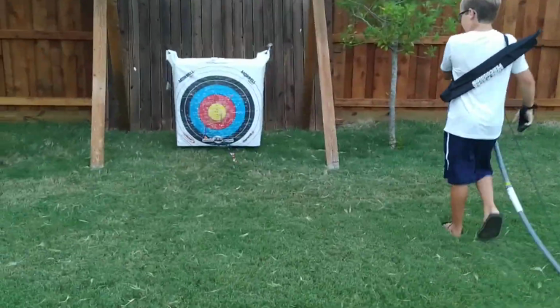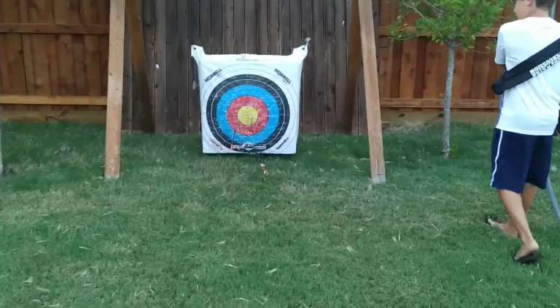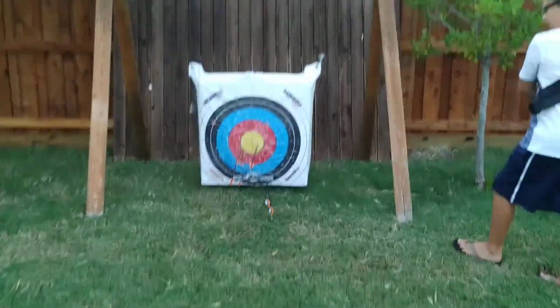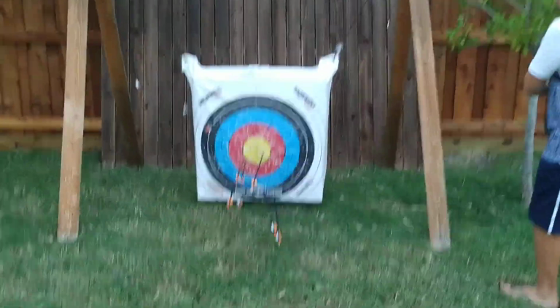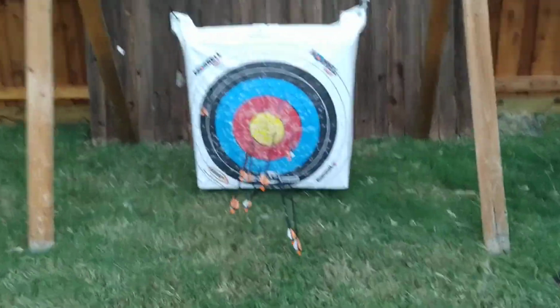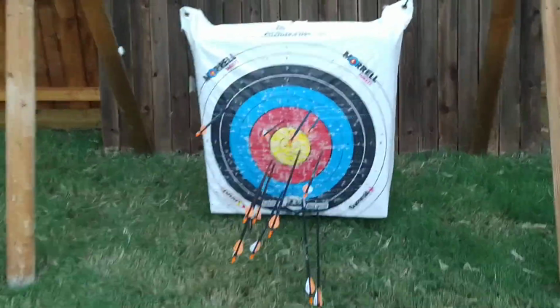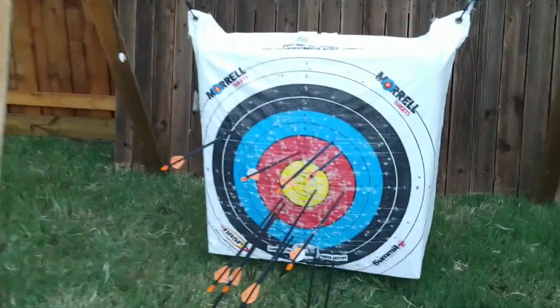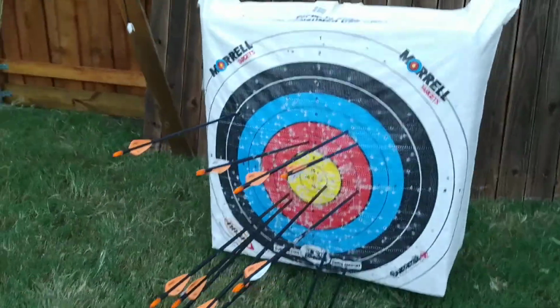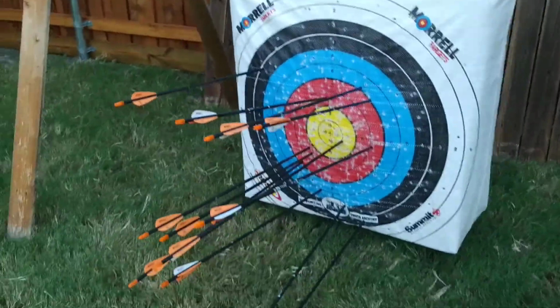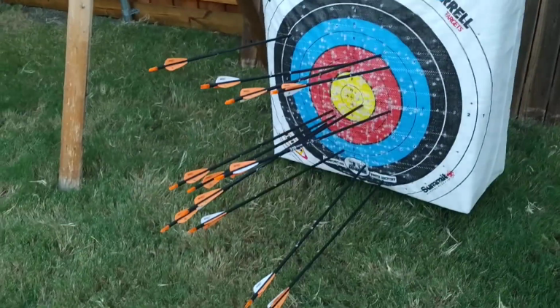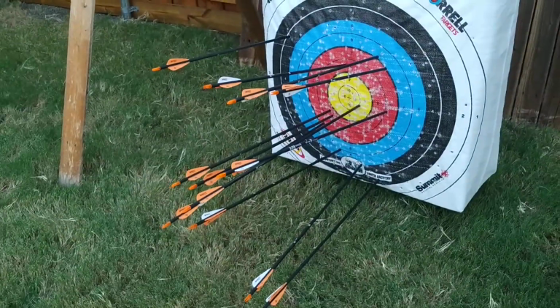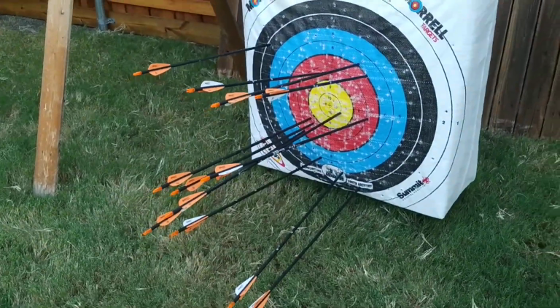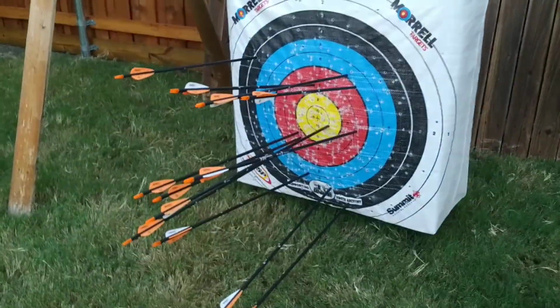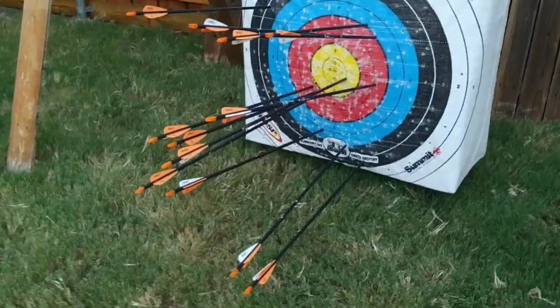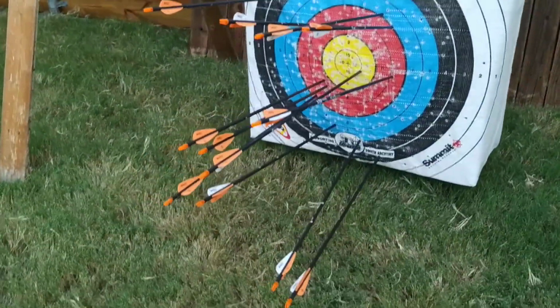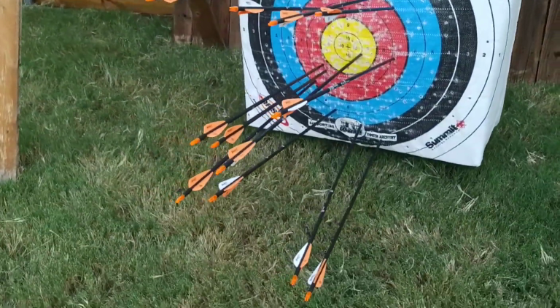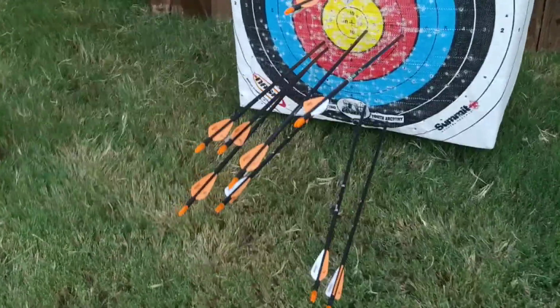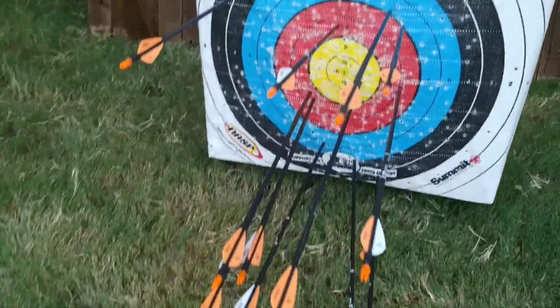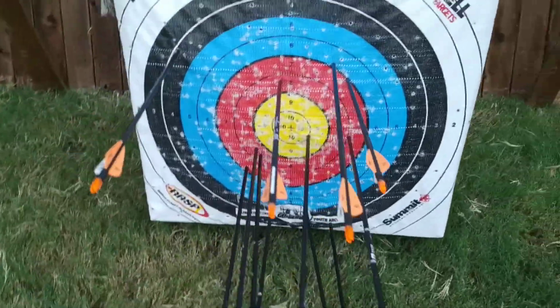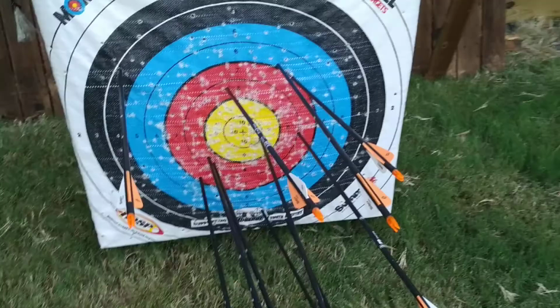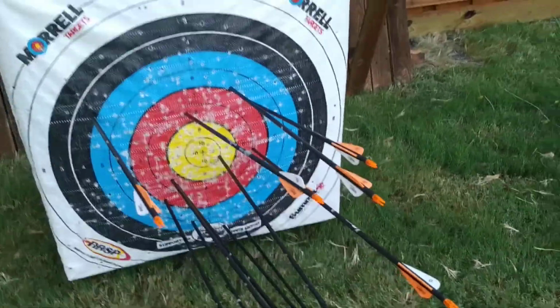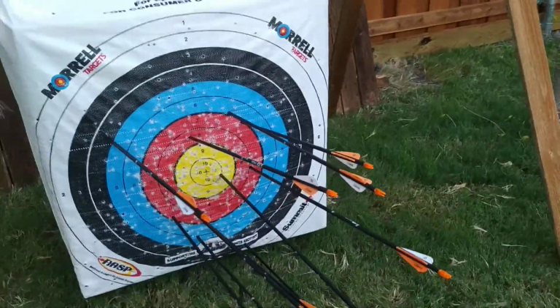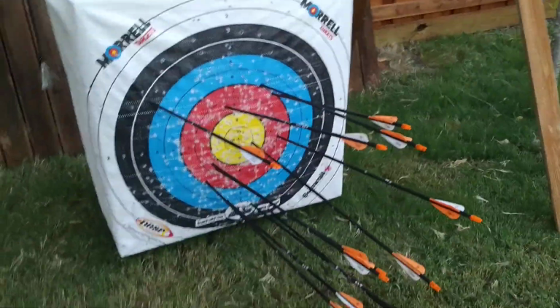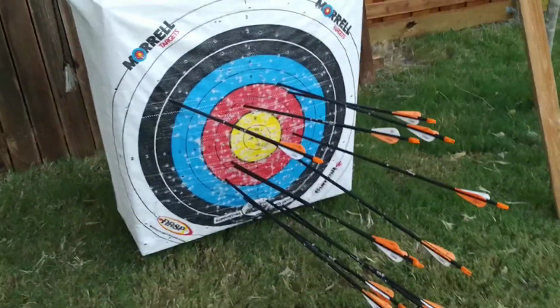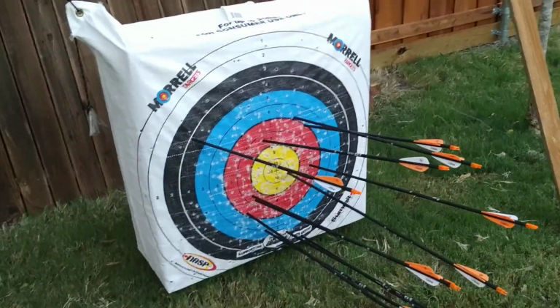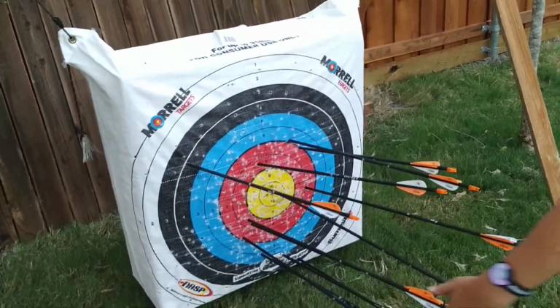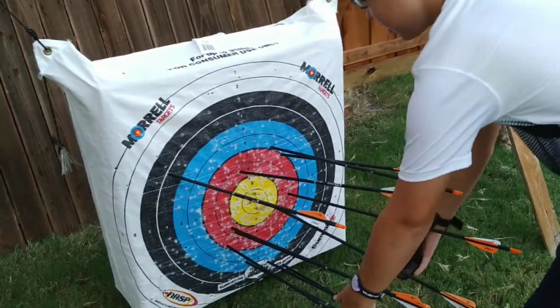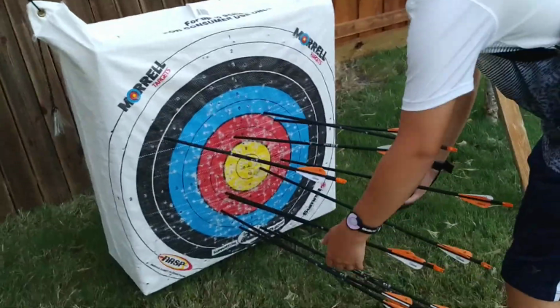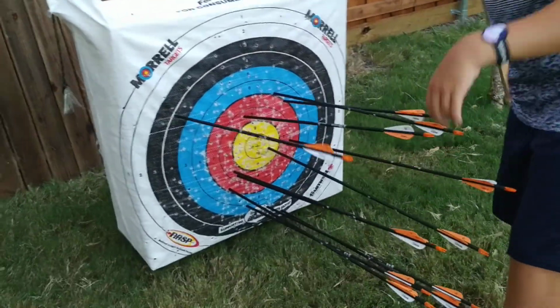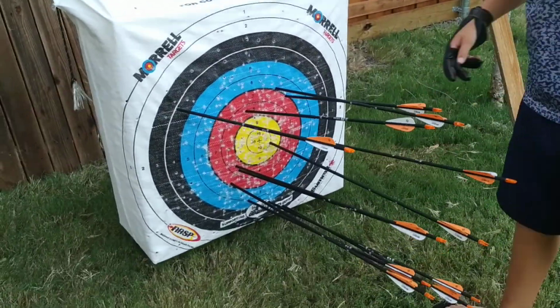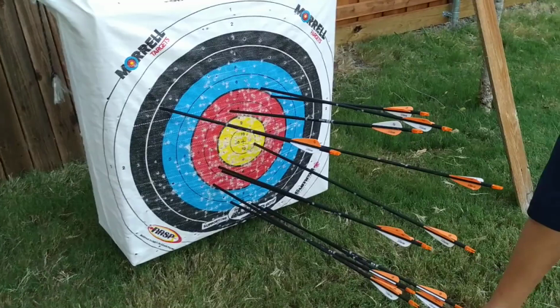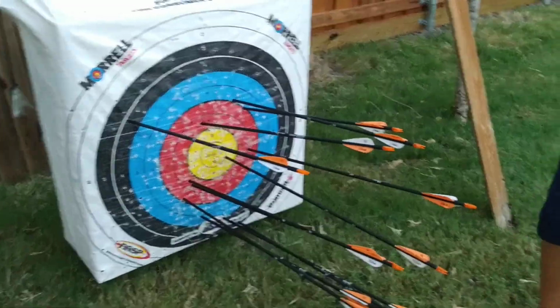I'm not too happy about those 12 arrows. I had like four outliers, but these are good — the rest are kind of off.